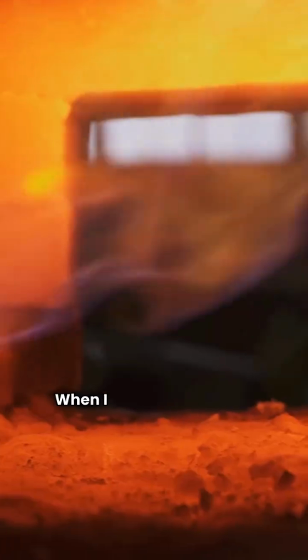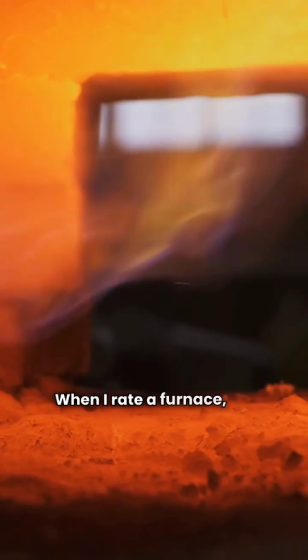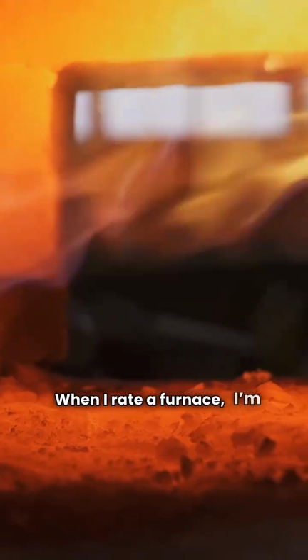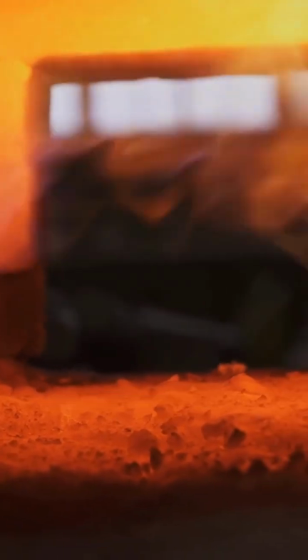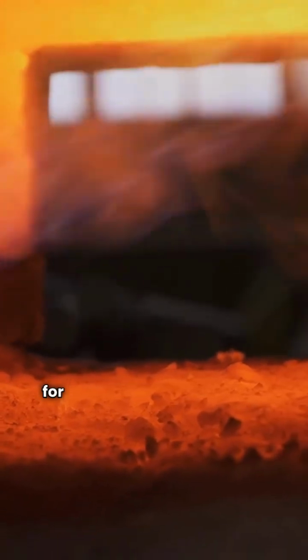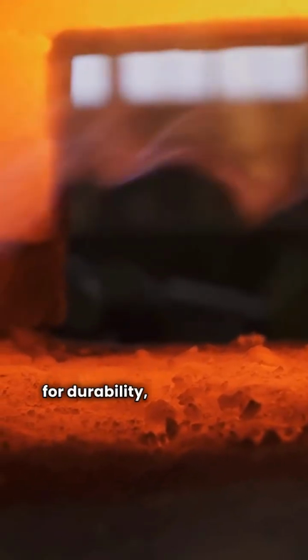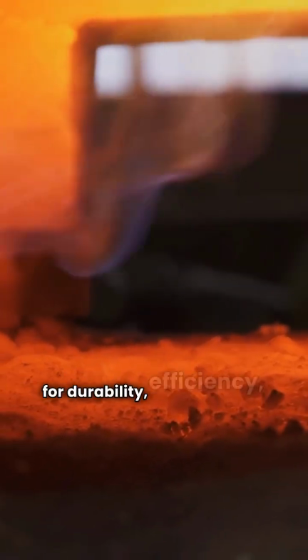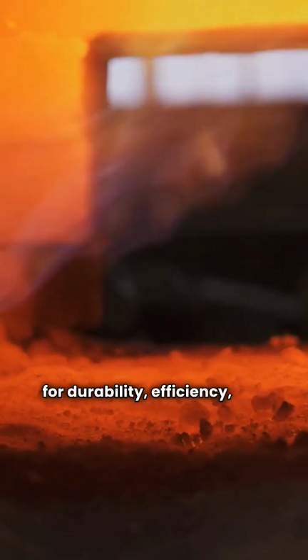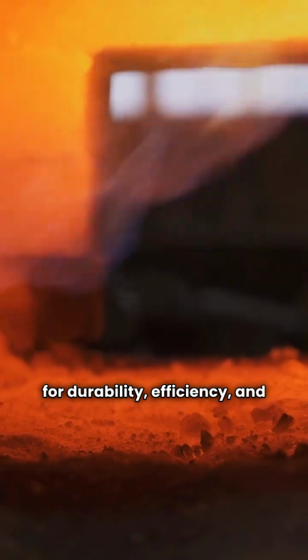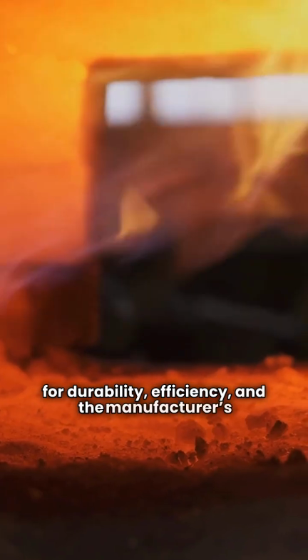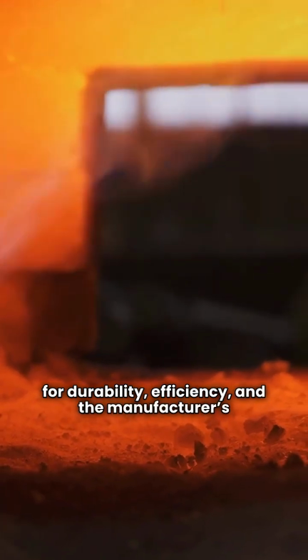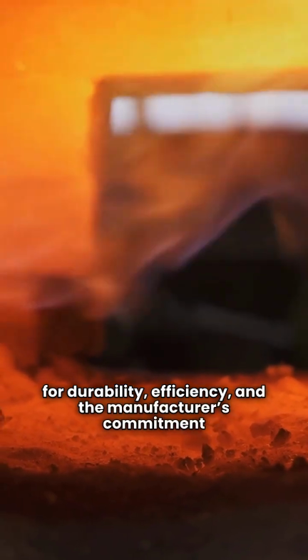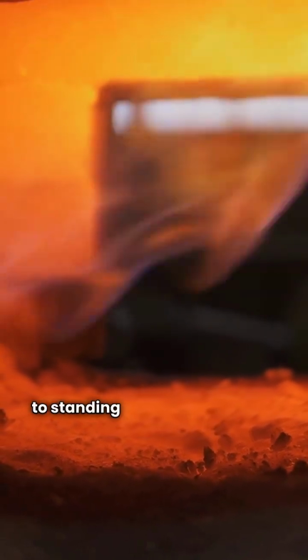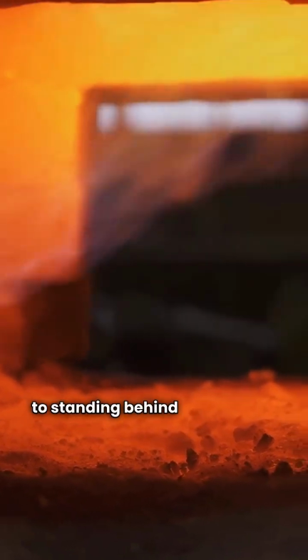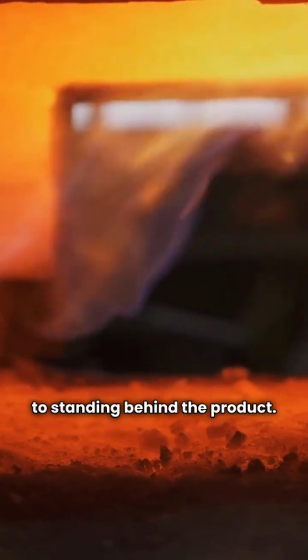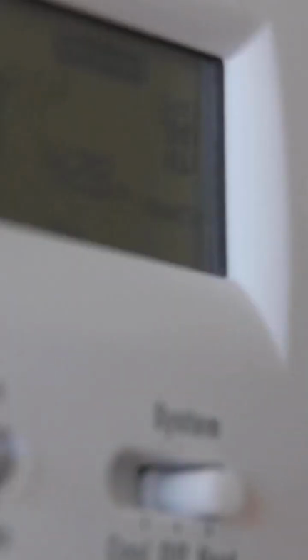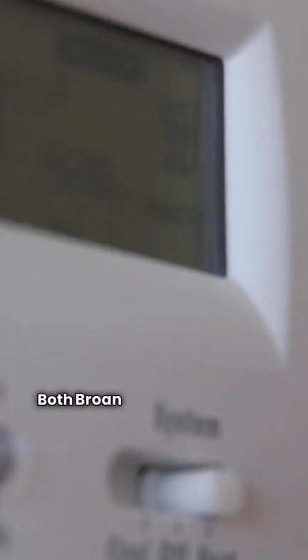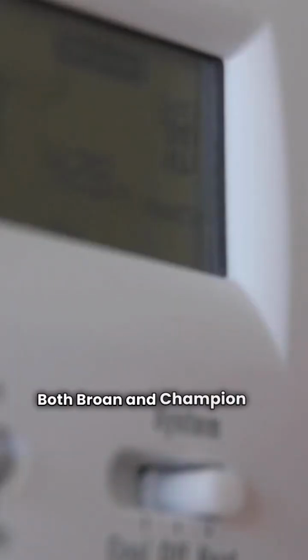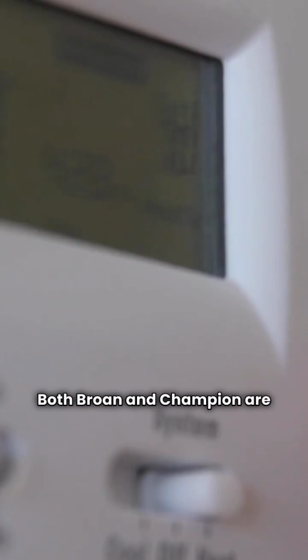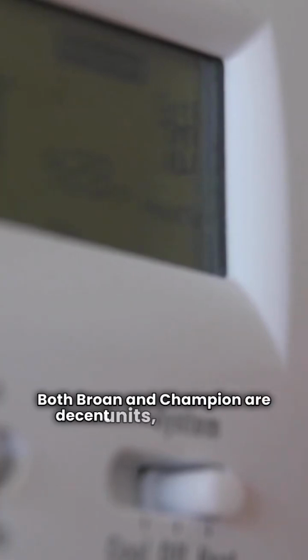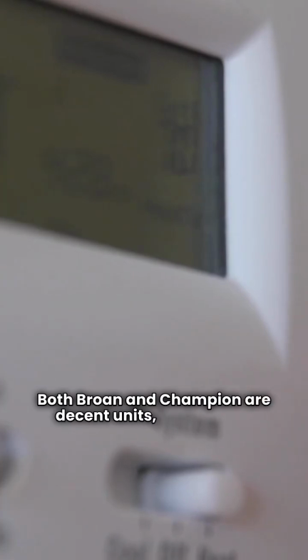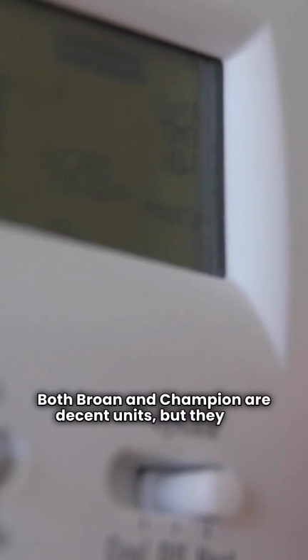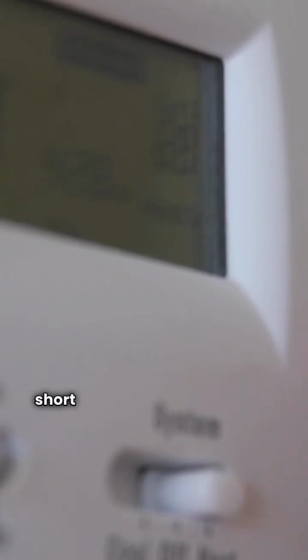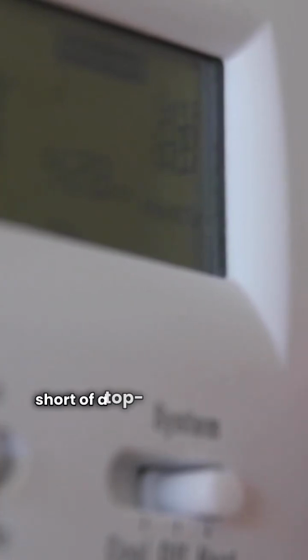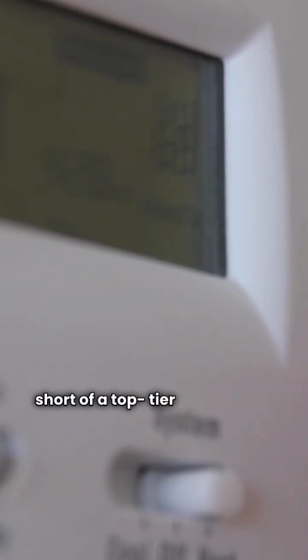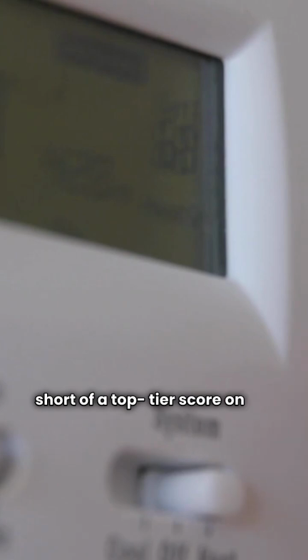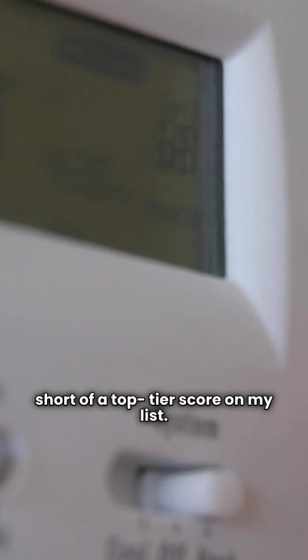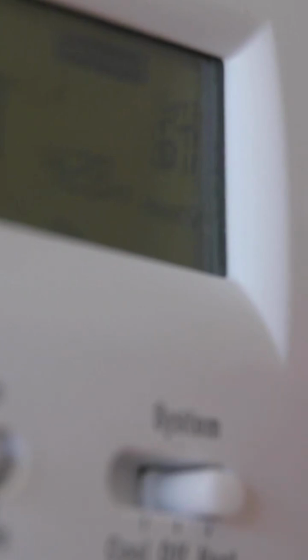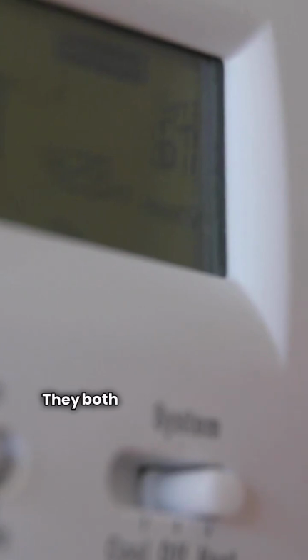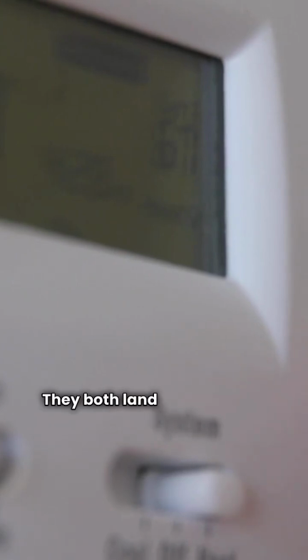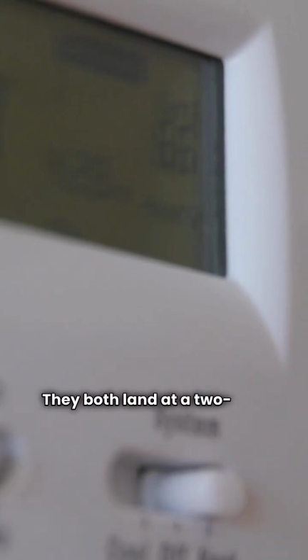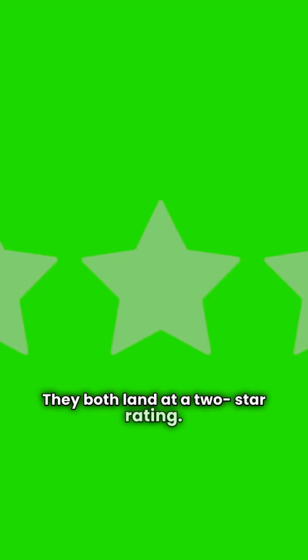When I rate a furnace, I'm looking for durability, efficiency, and the manufacturer's commitment to standing behind the product. Both Brone and Champion are decent units, but they fall short of a top-tier score on my list. They both land at a two-star rating.